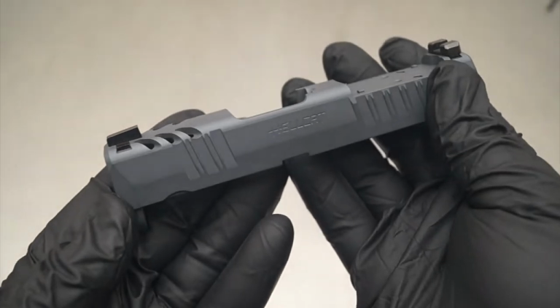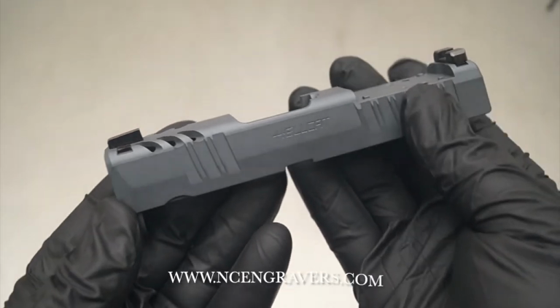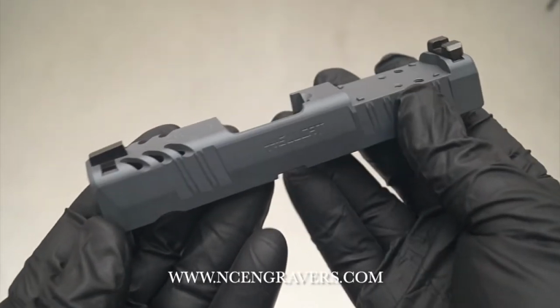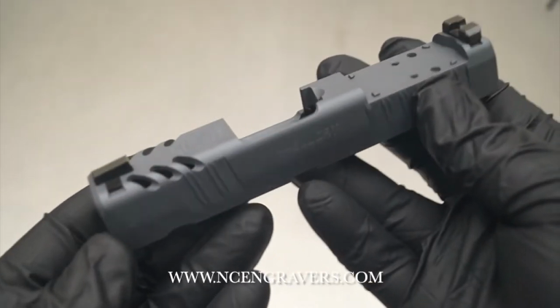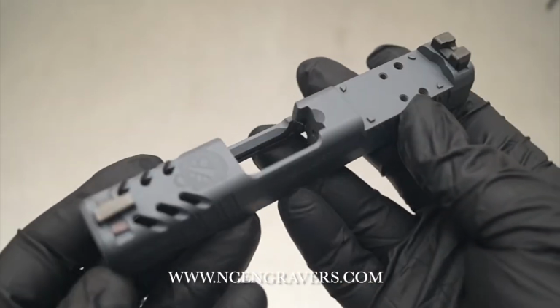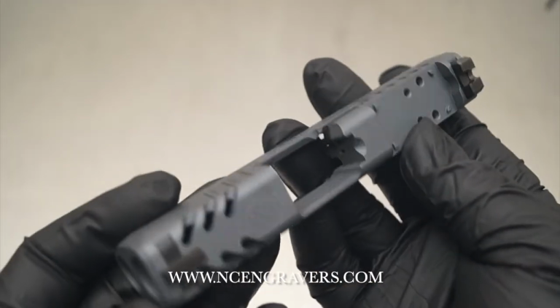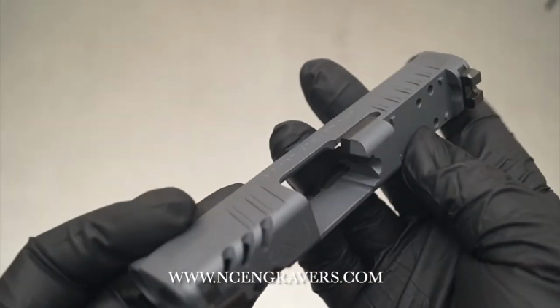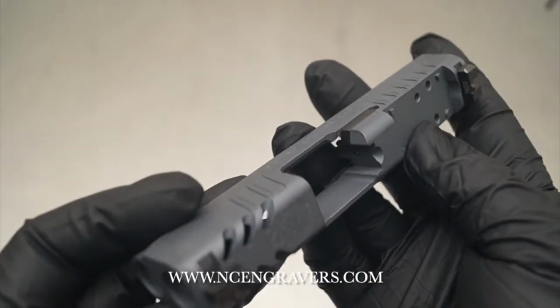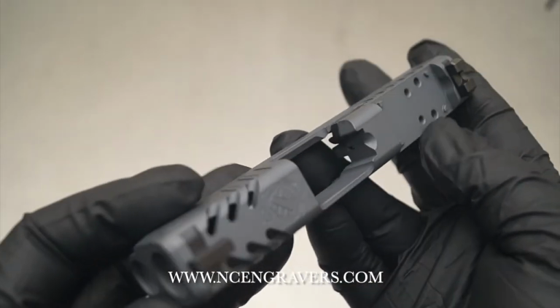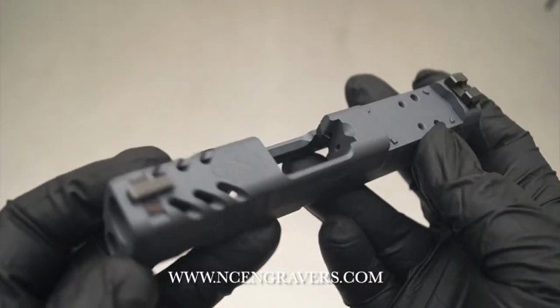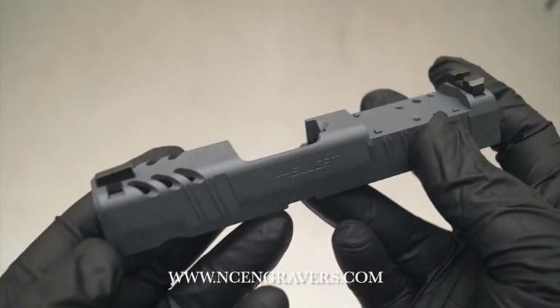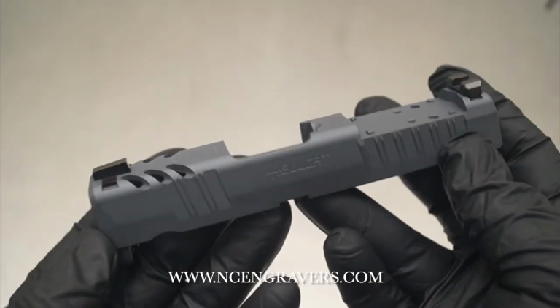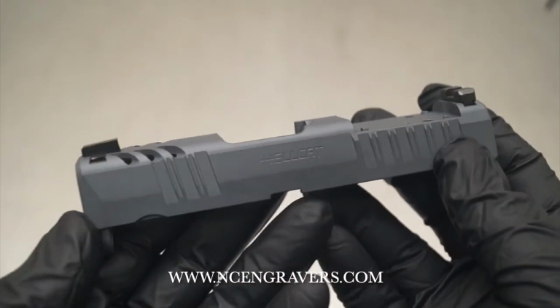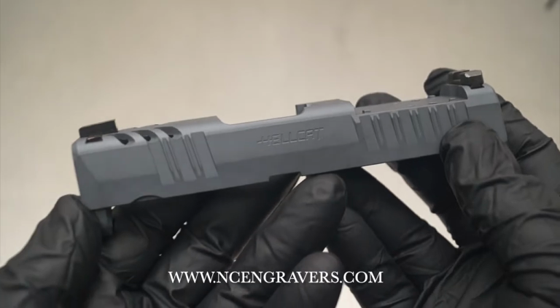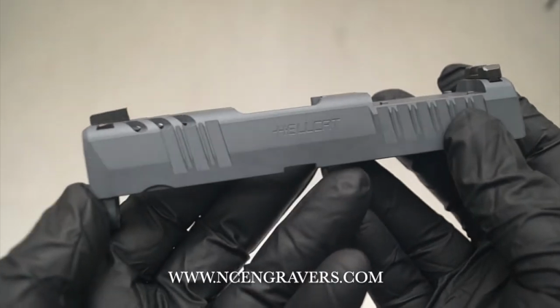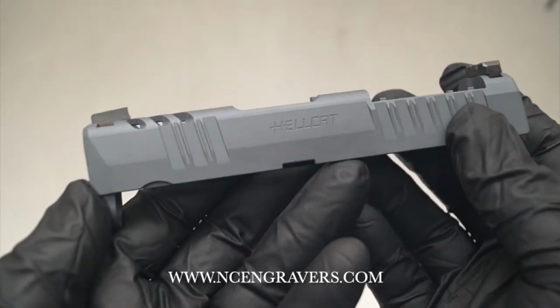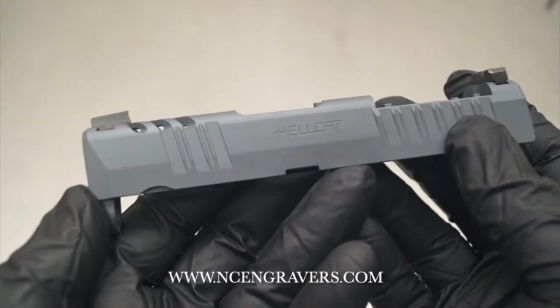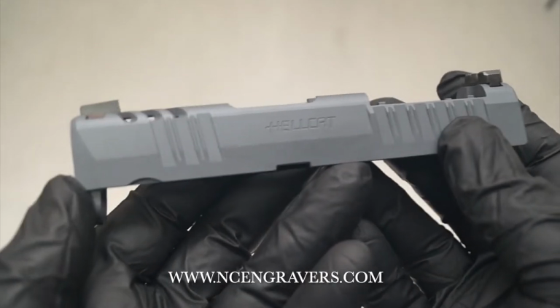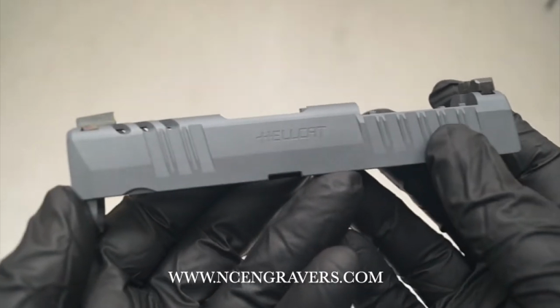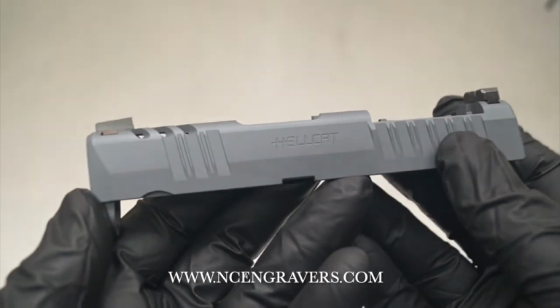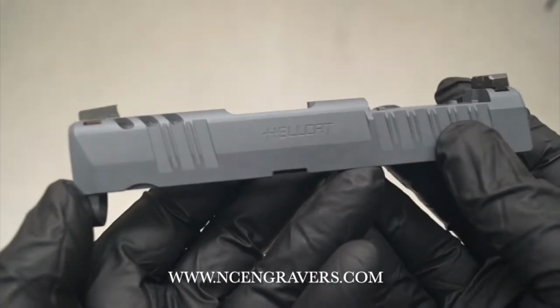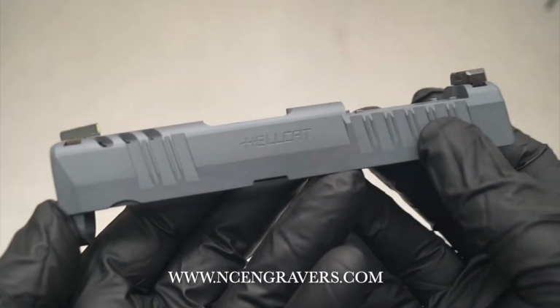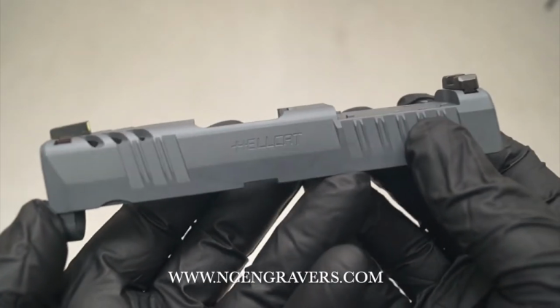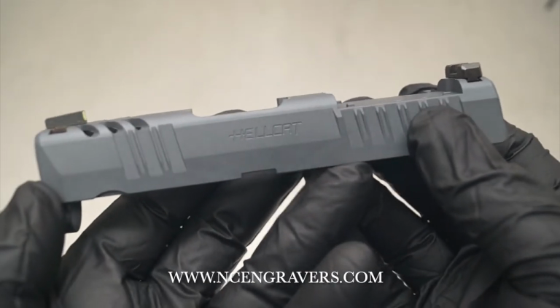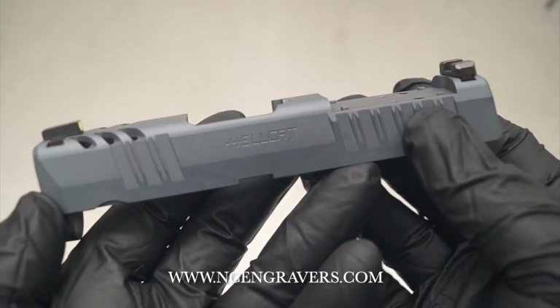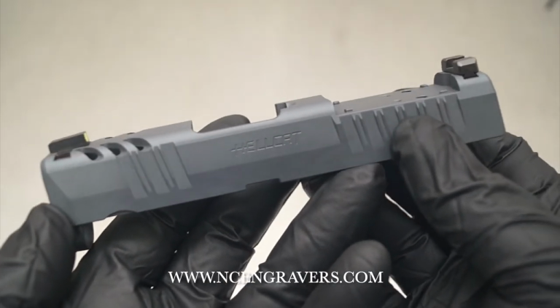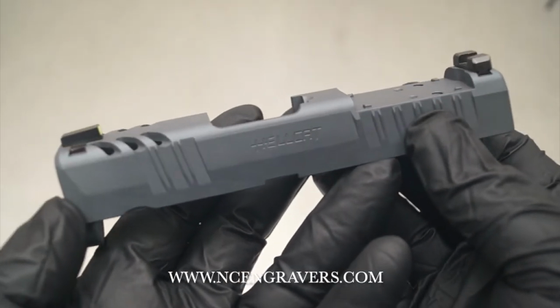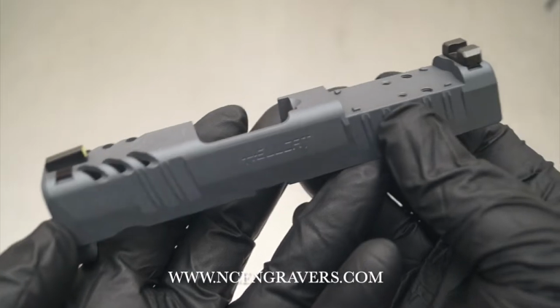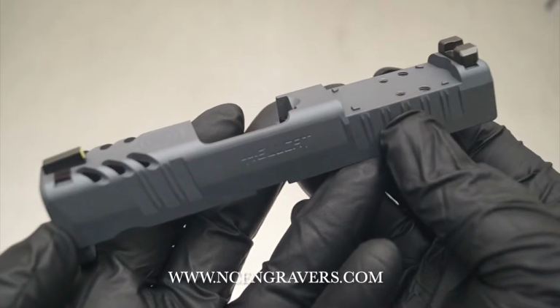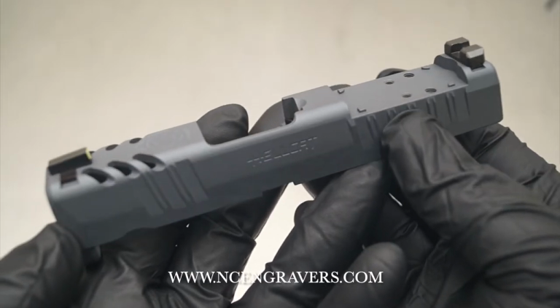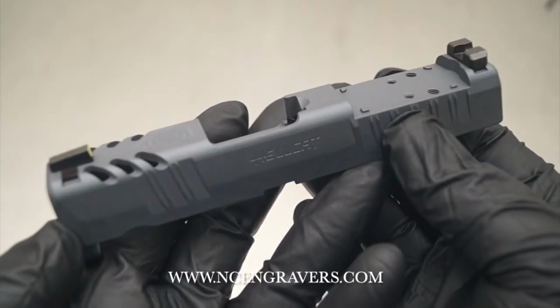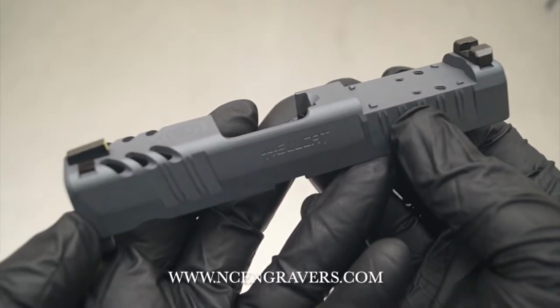Hey guys, this is Mark with NC Engravers. I want to quickly take you through the Hellcat Raptor Cut service and go over each one of the listed options, so this is going to help you better select that during checkout.